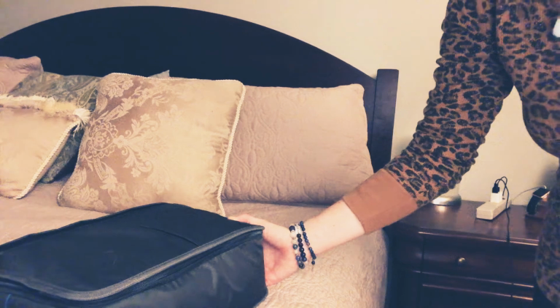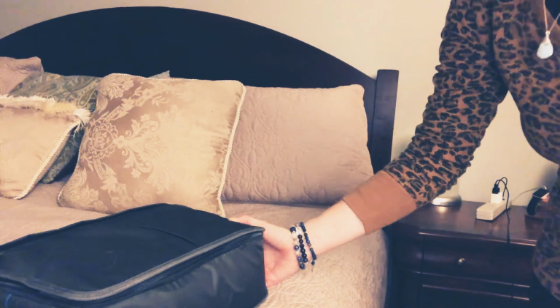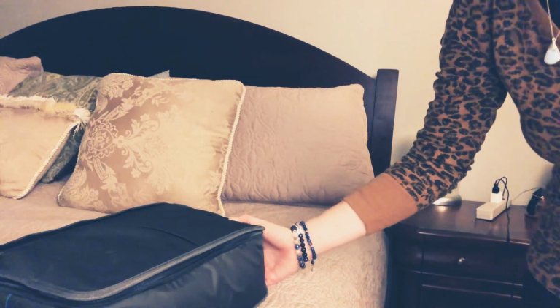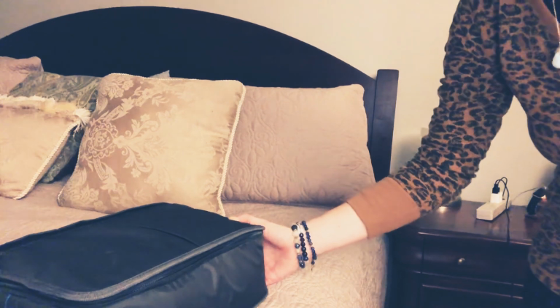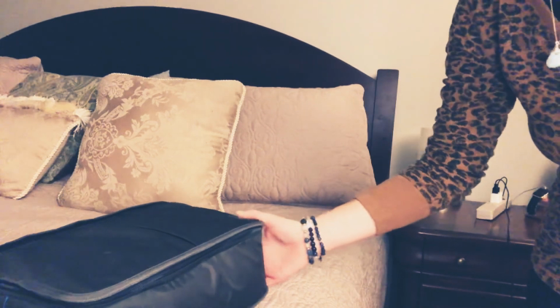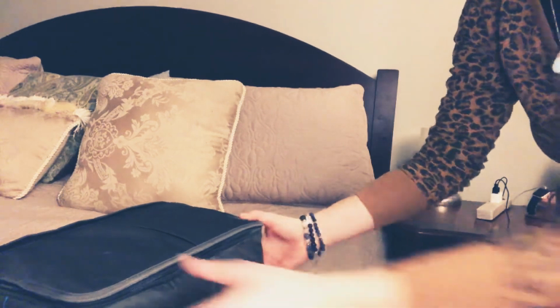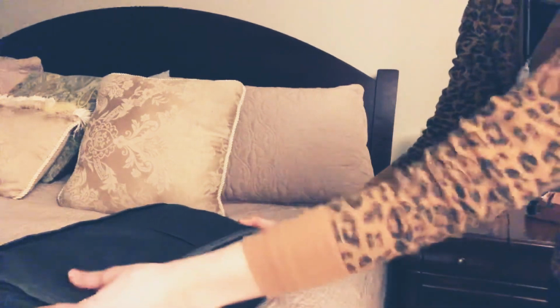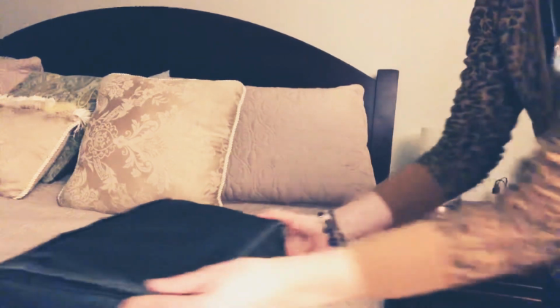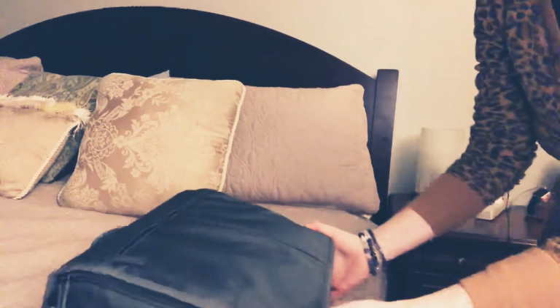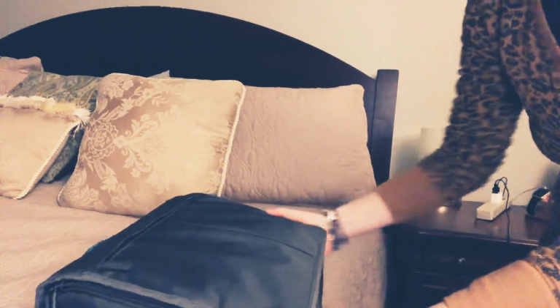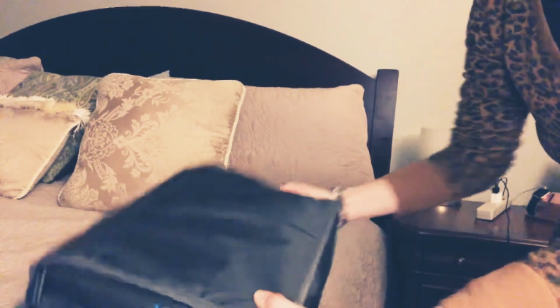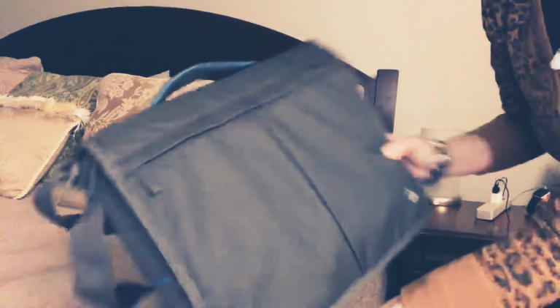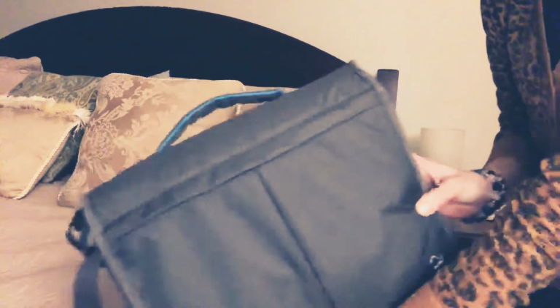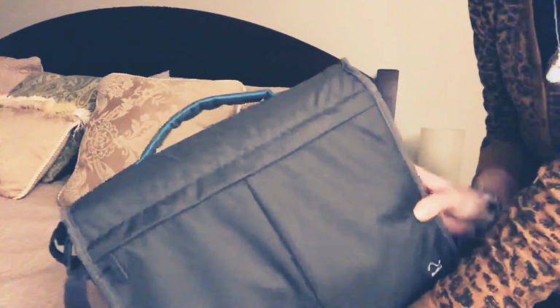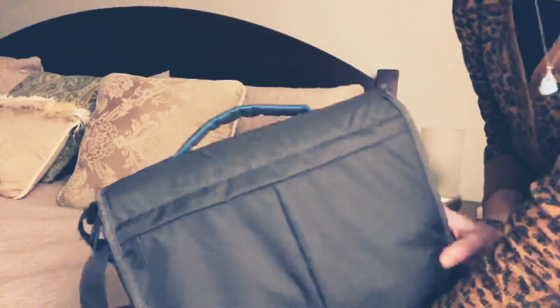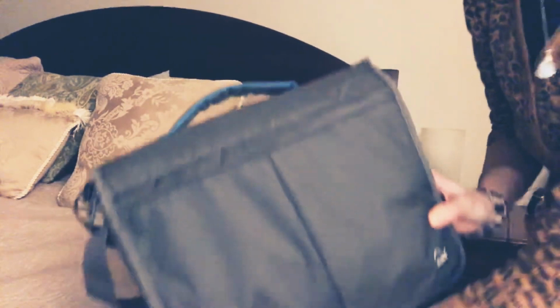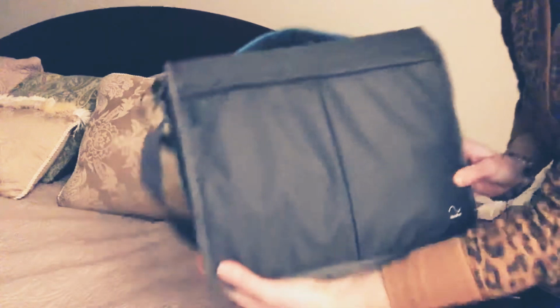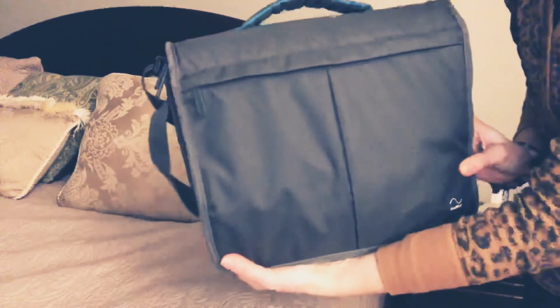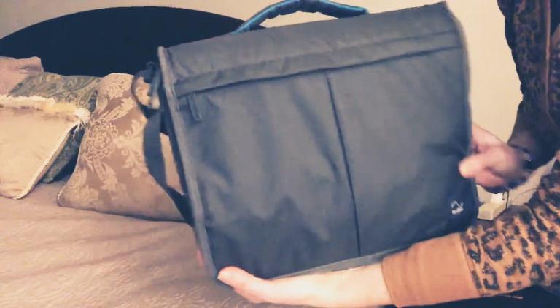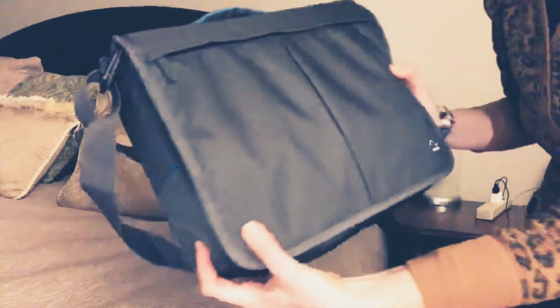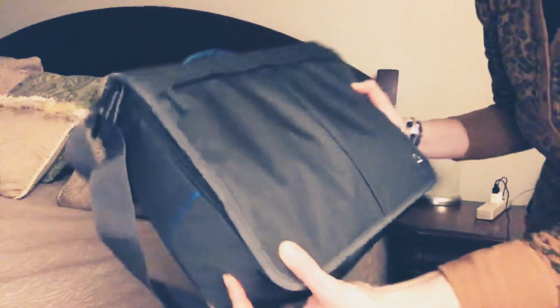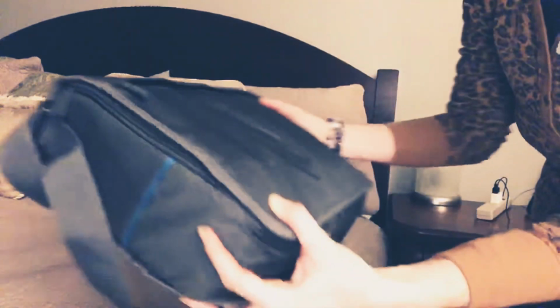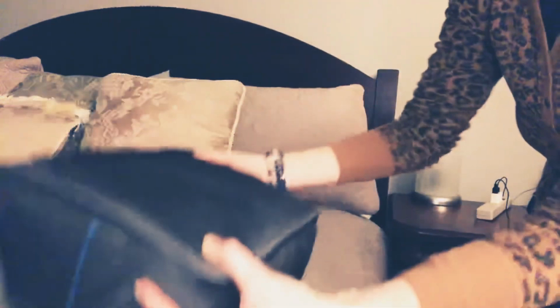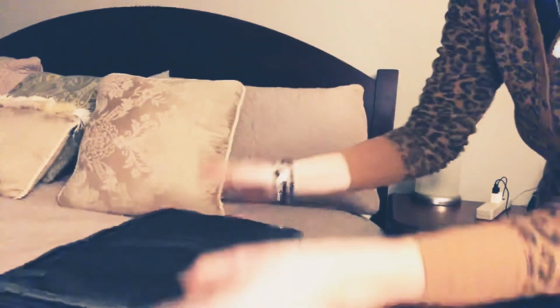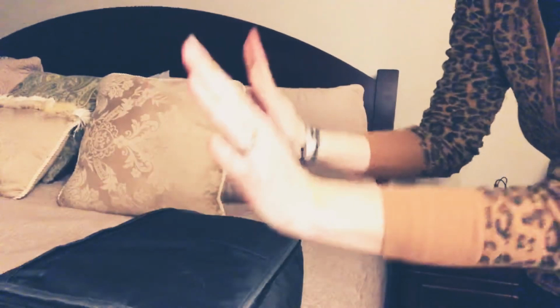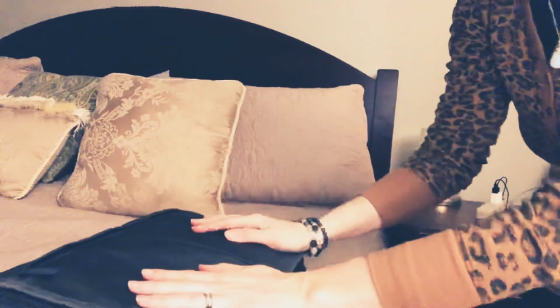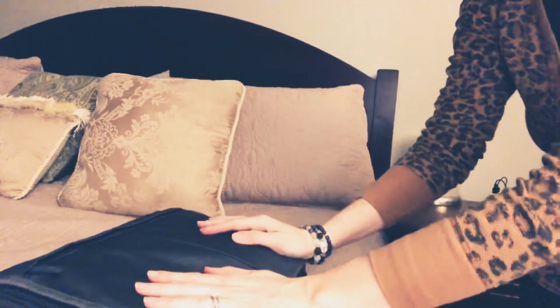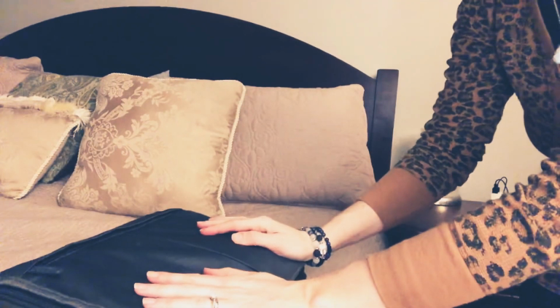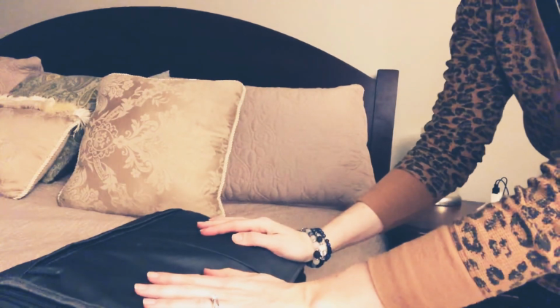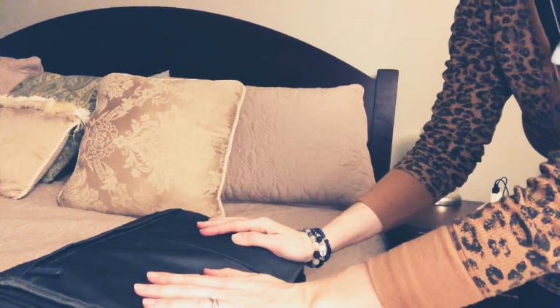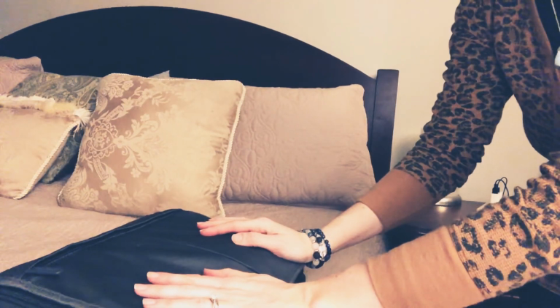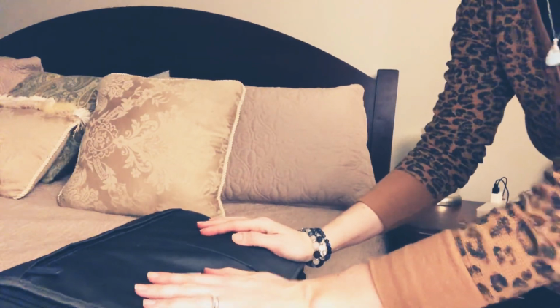Hi guys and welcome to the CPAP Mama. Now that you've gotten set up with your CPAP, it's time to unpack it and get it set up in your room.